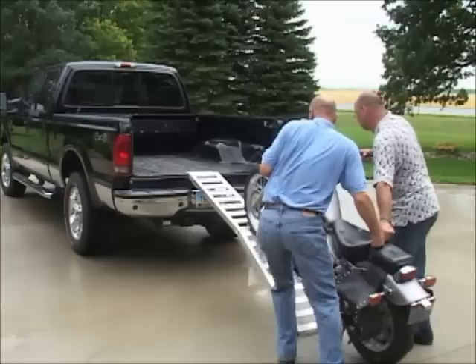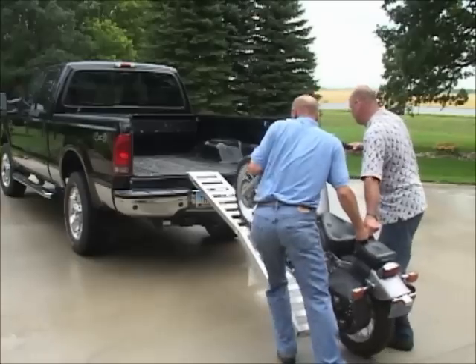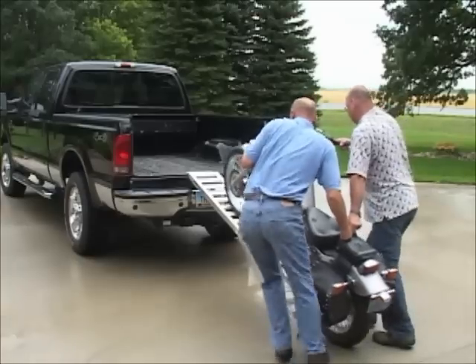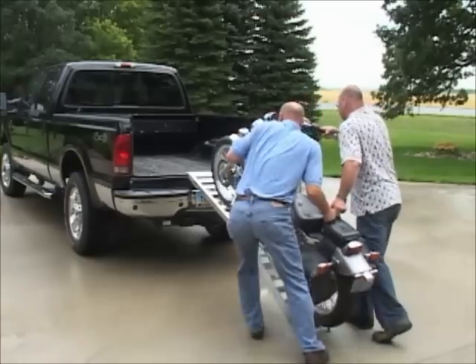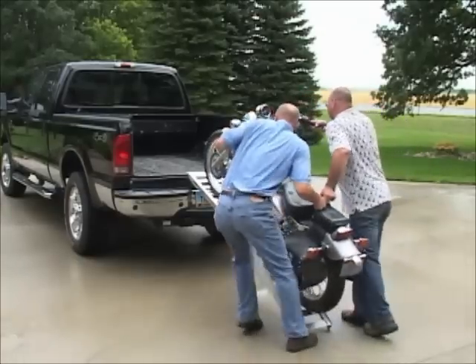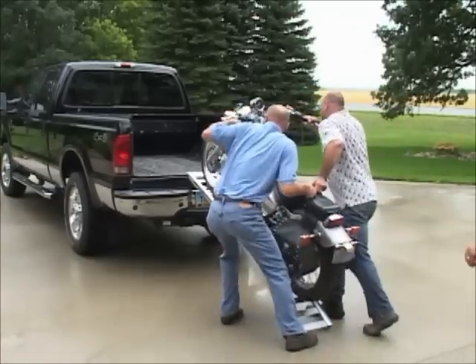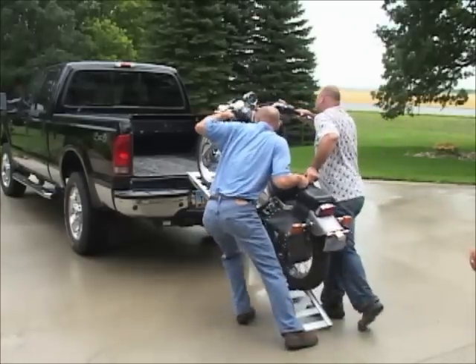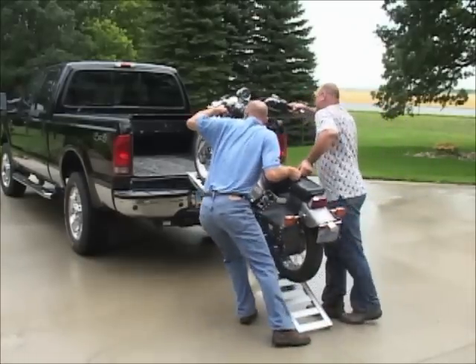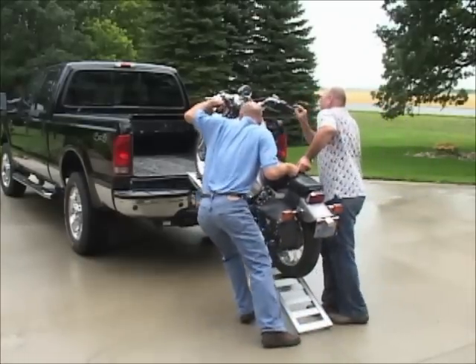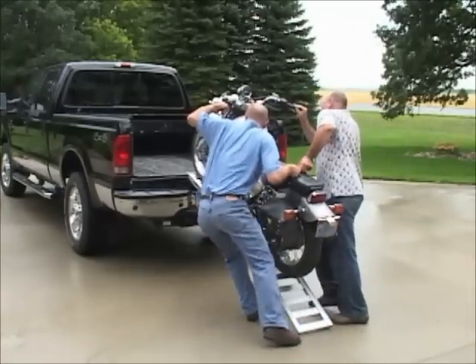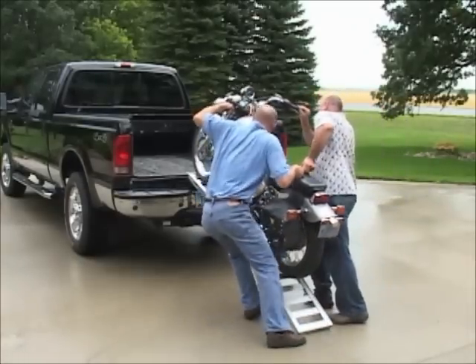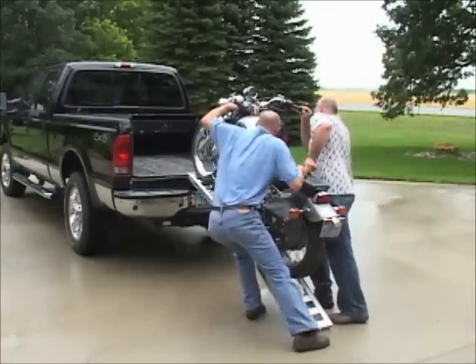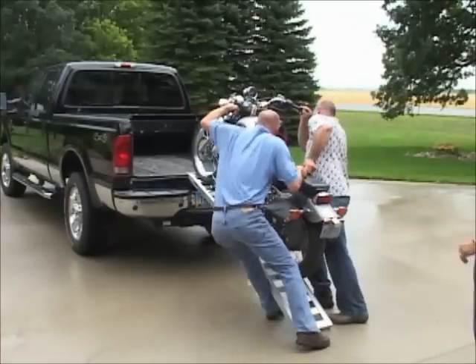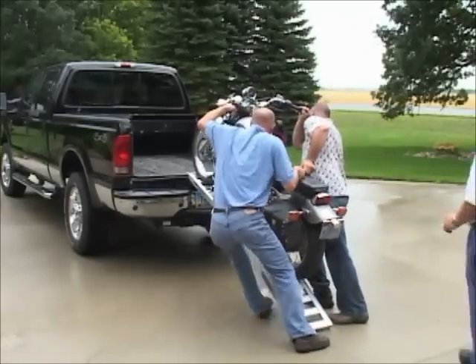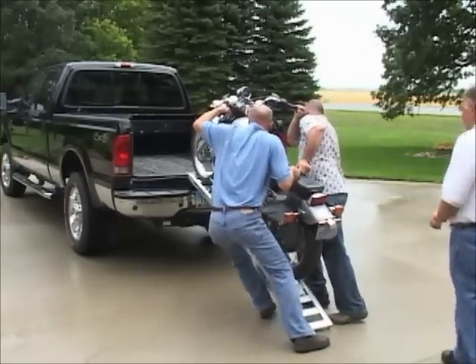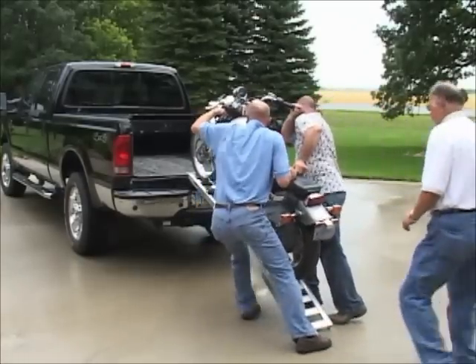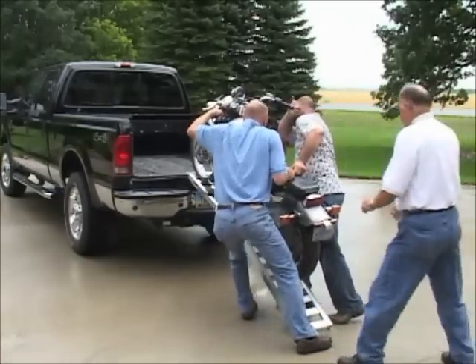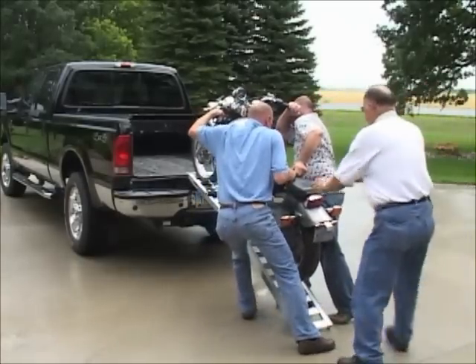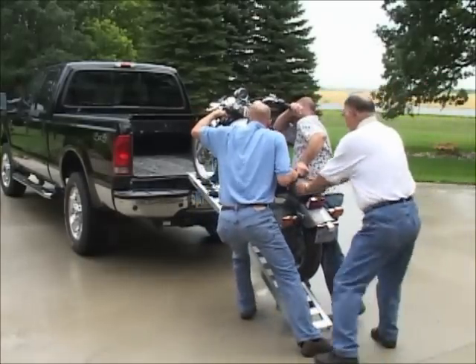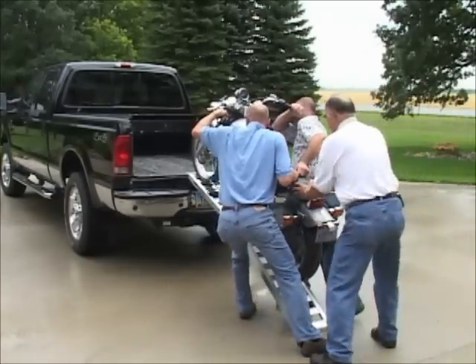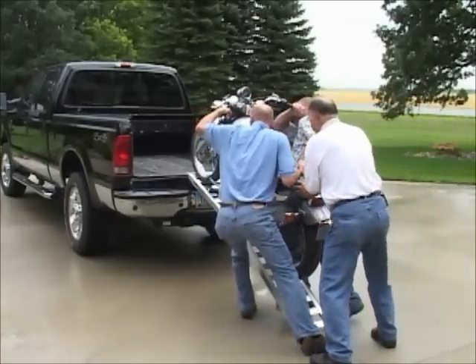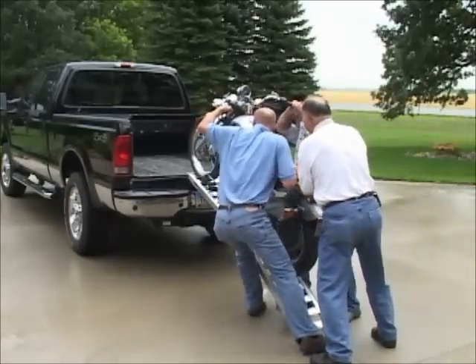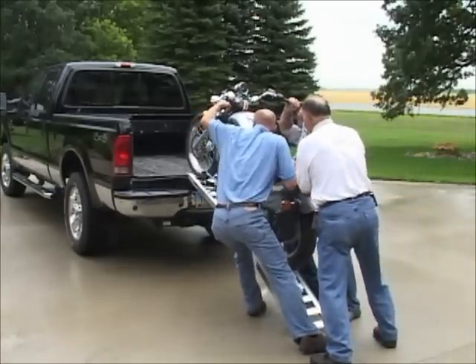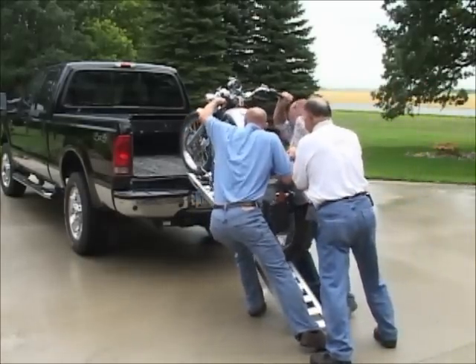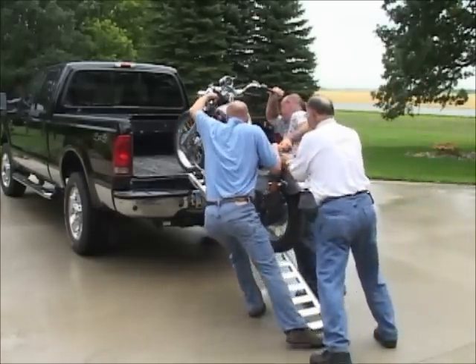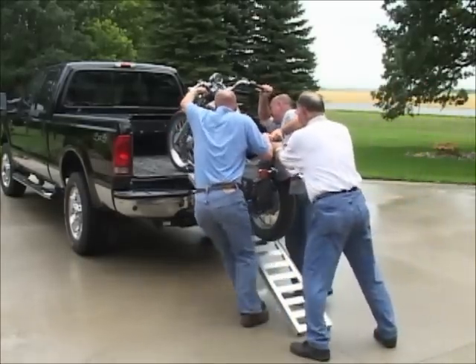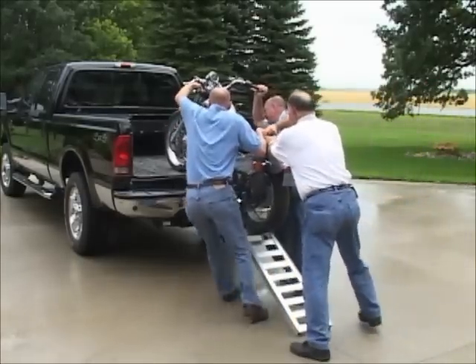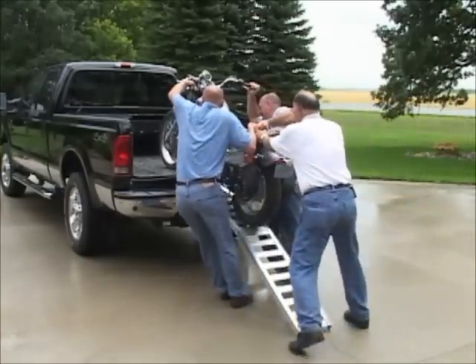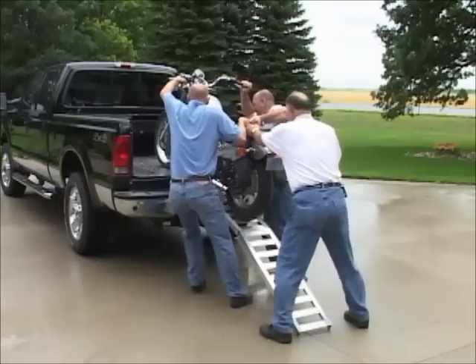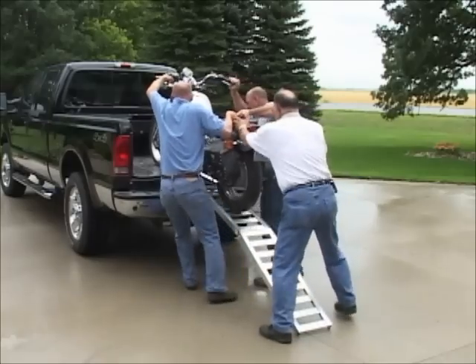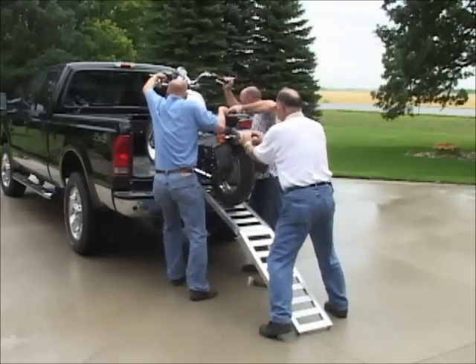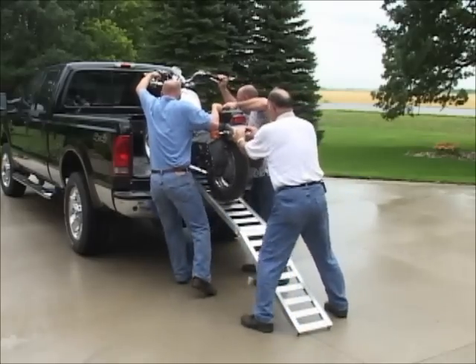Loading a large bike without the Triple D Power Lift and Loader is unsafe, inconvenient, and can possibly damage your bike and truck.